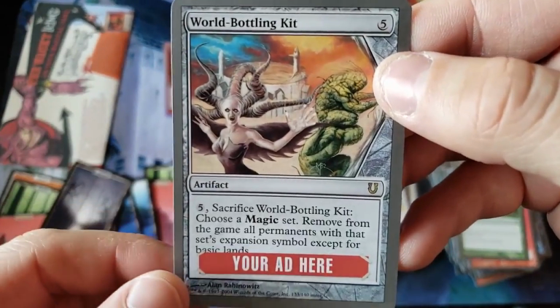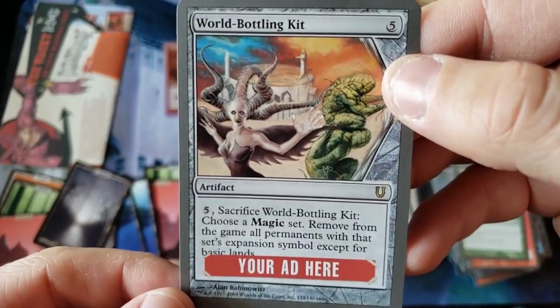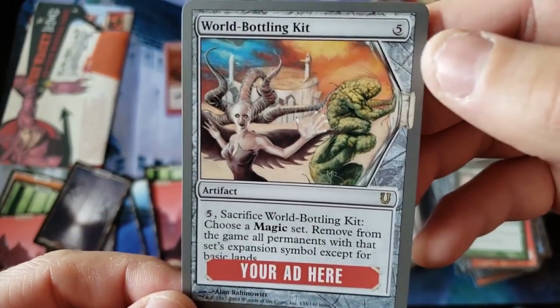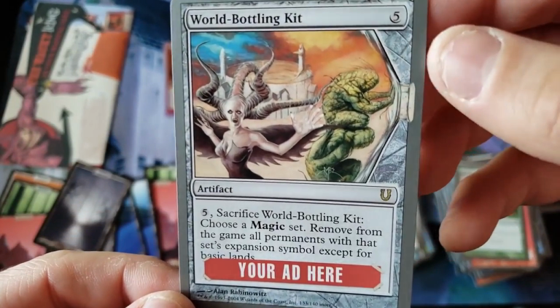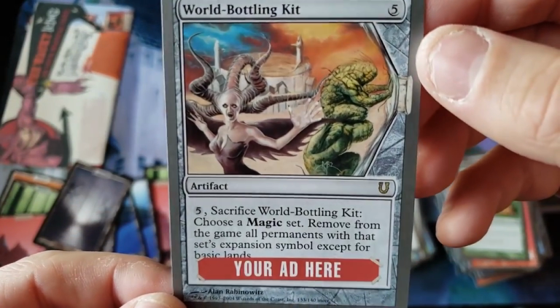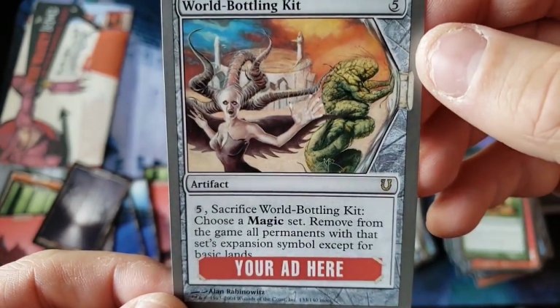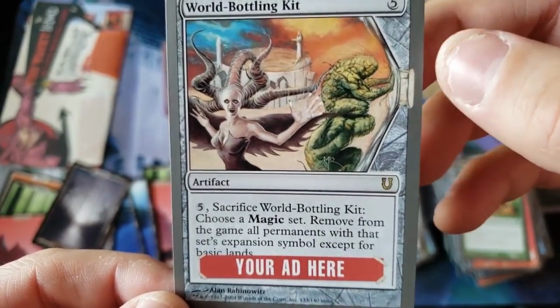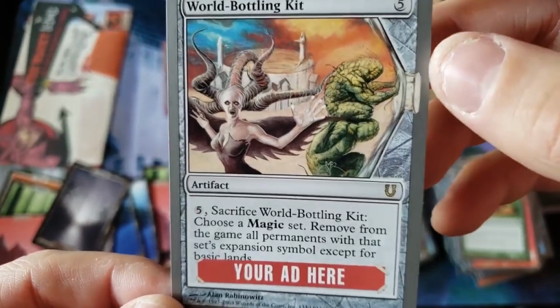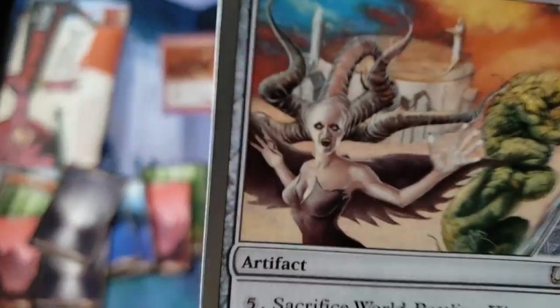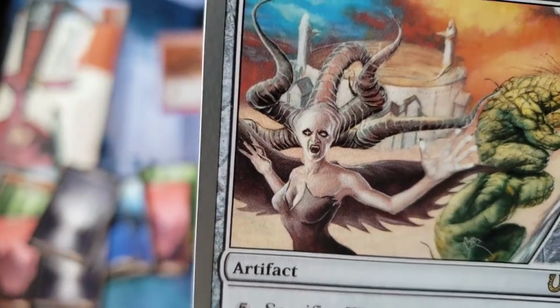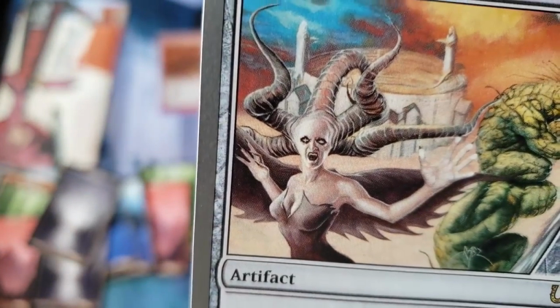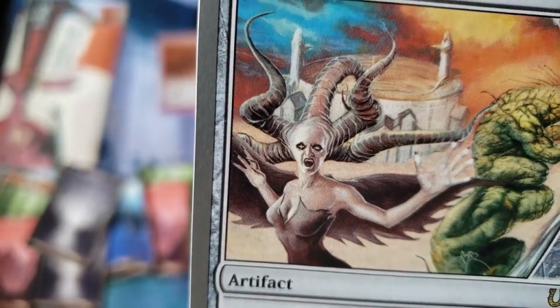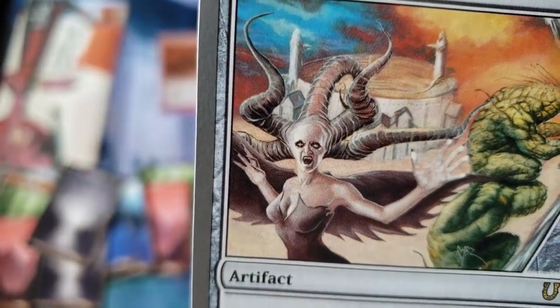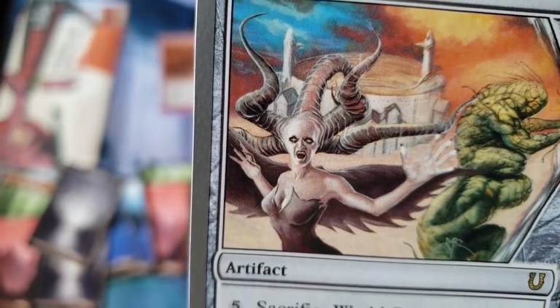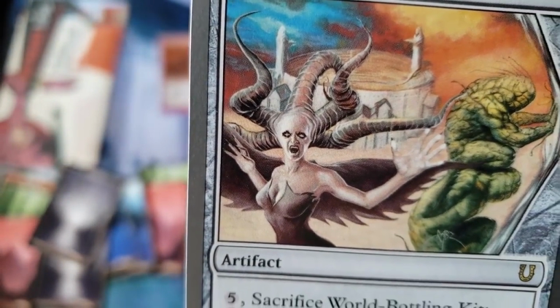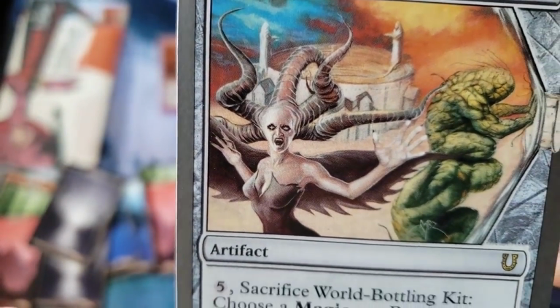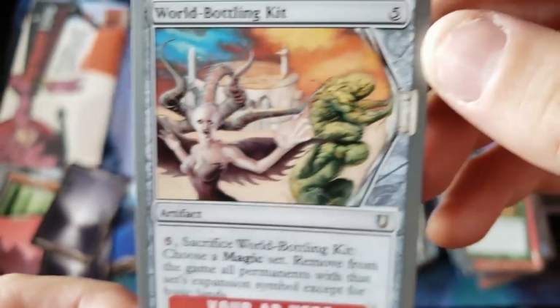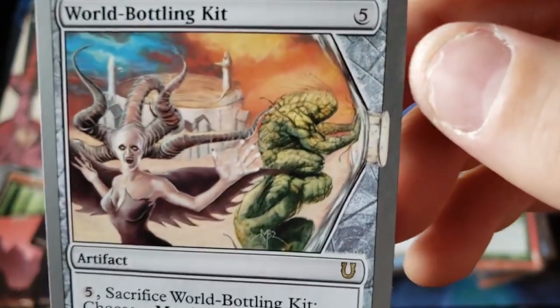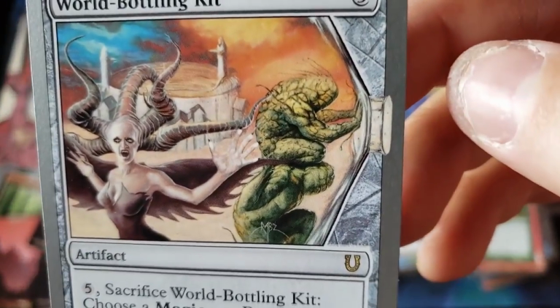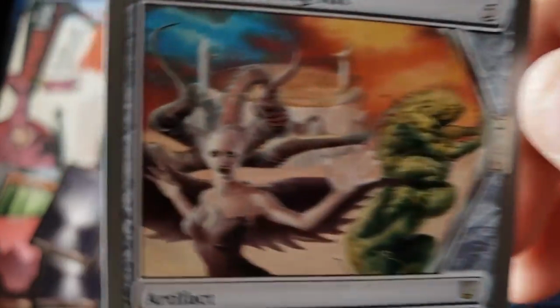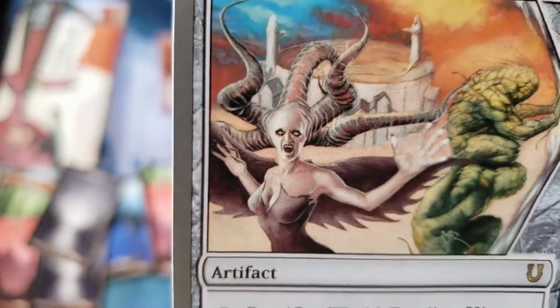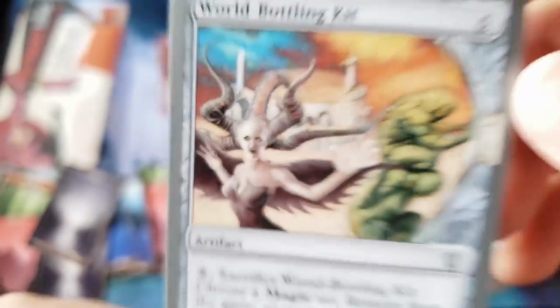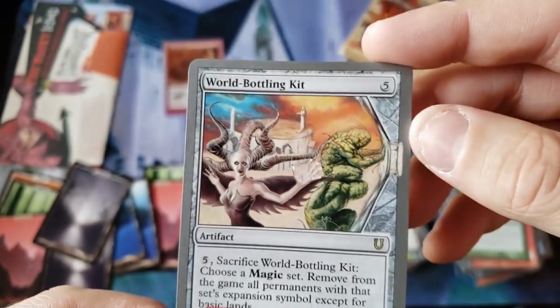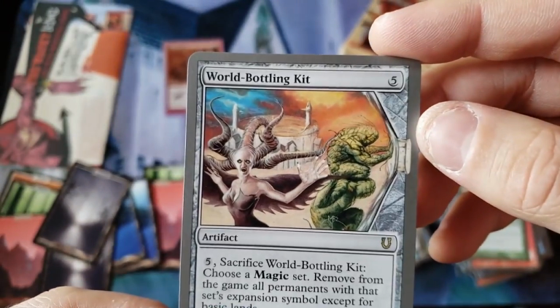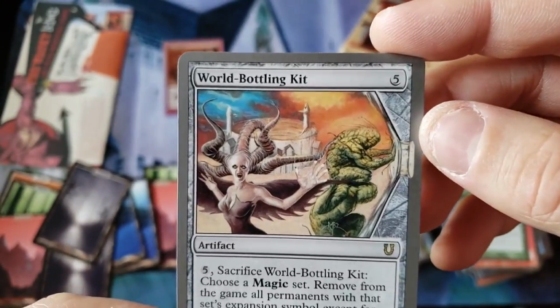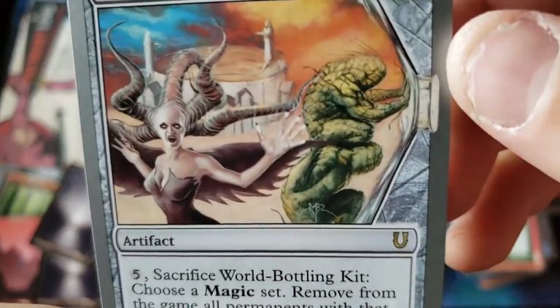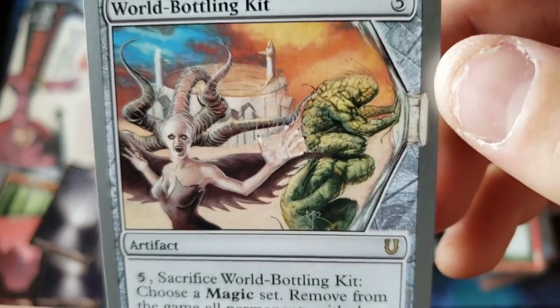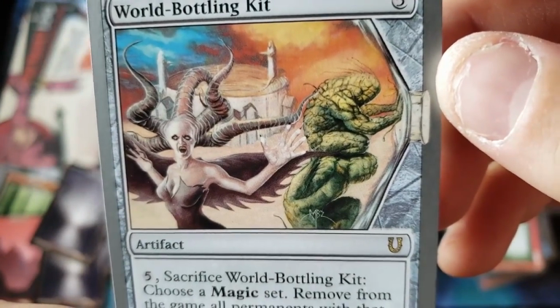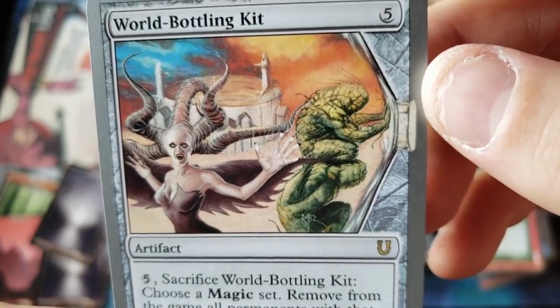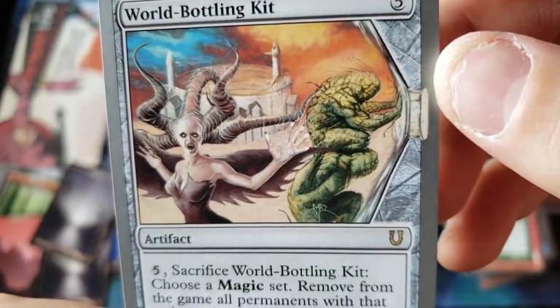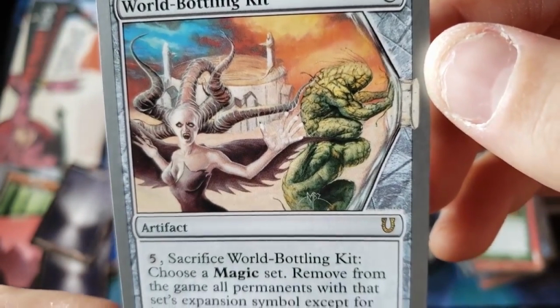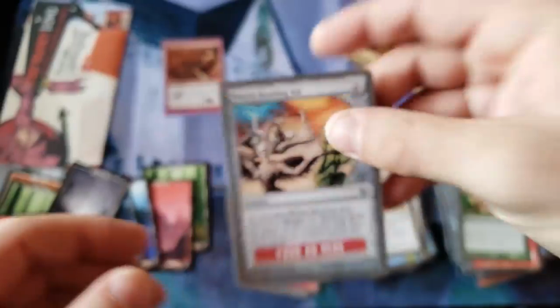World Bottling Kit — what? There's some creepy chick, look at her hair. That's what you would call that crazy demon chick from the other set. Not Apocalypse... Odyssey? Torment? I can't remember.